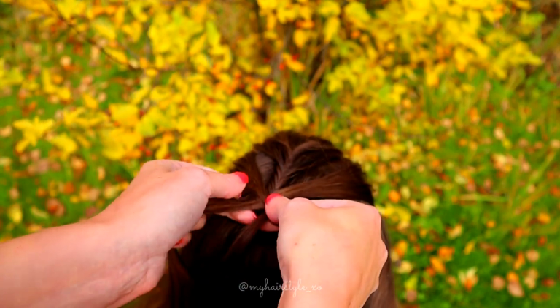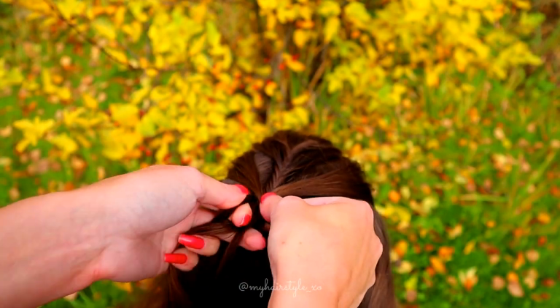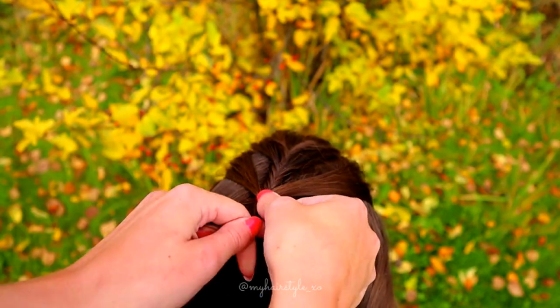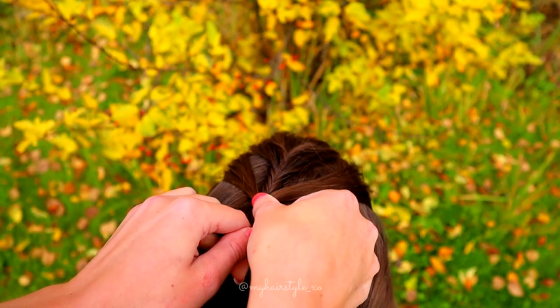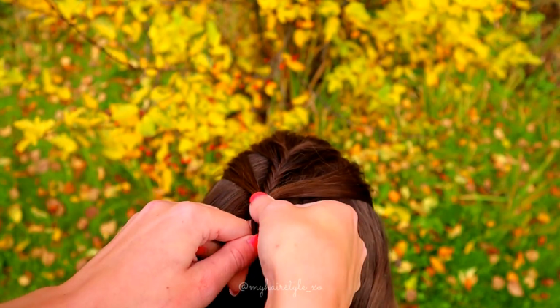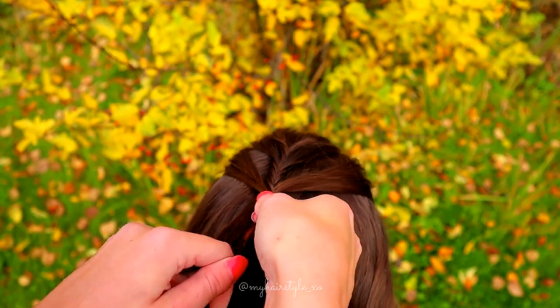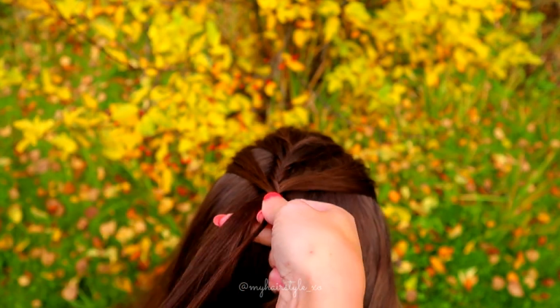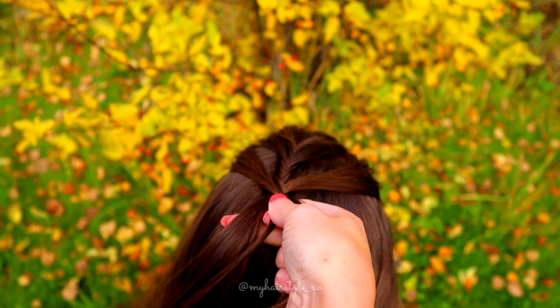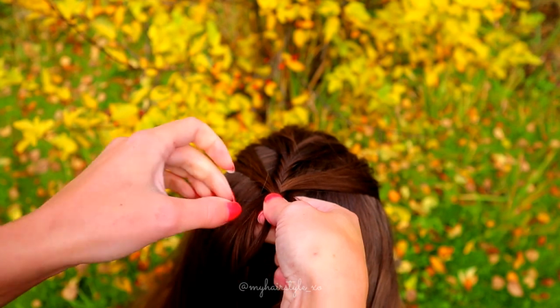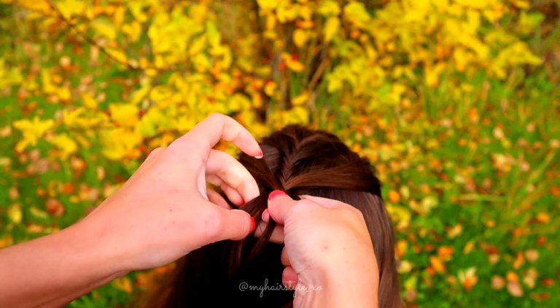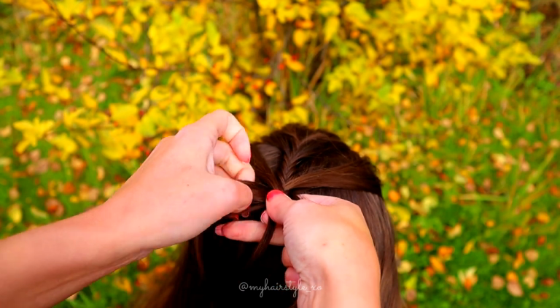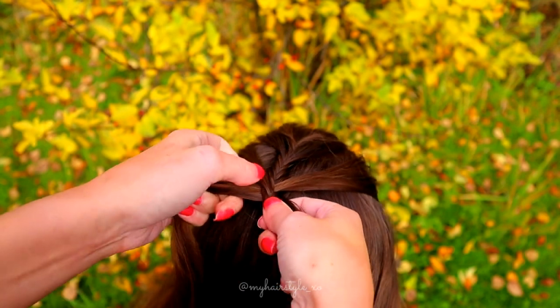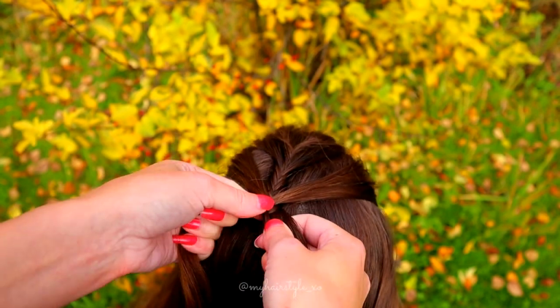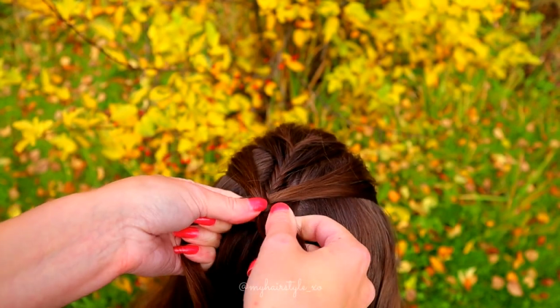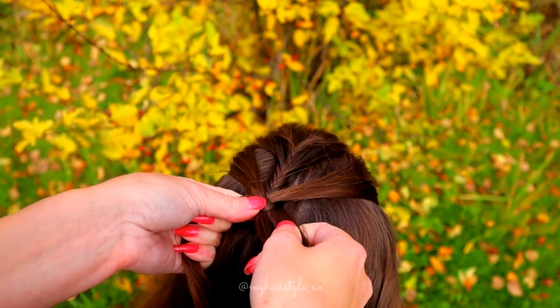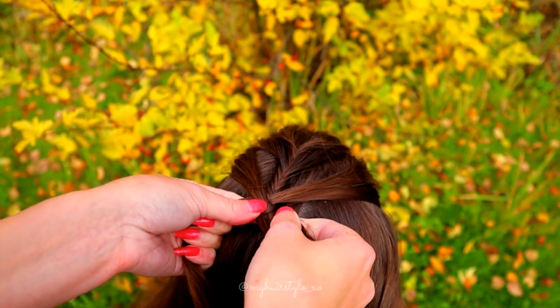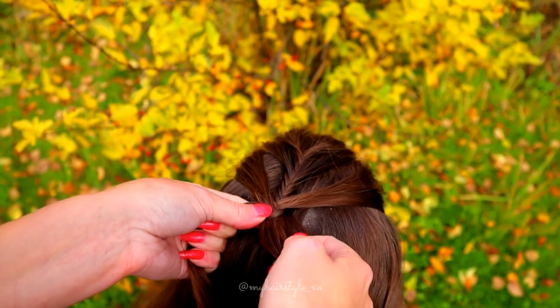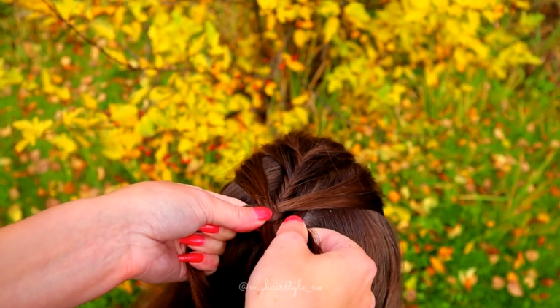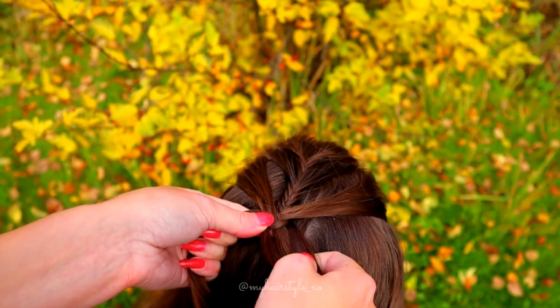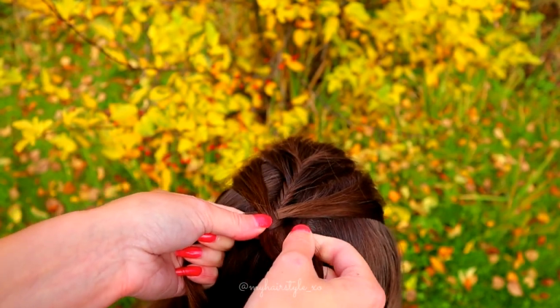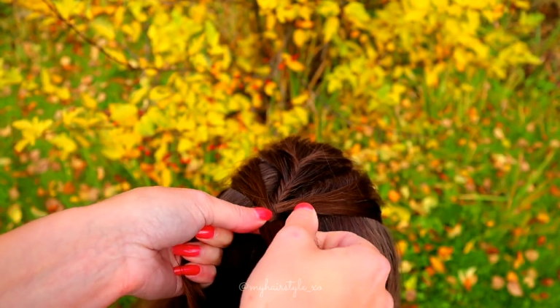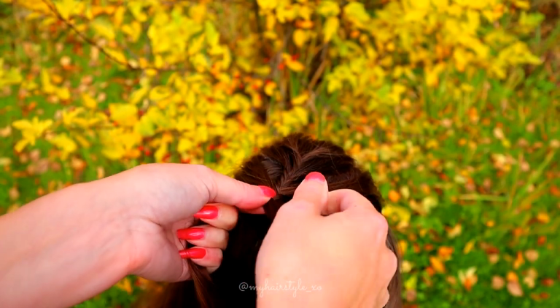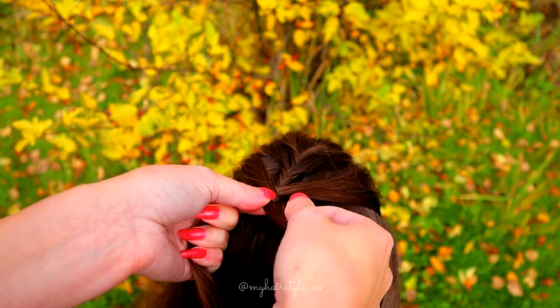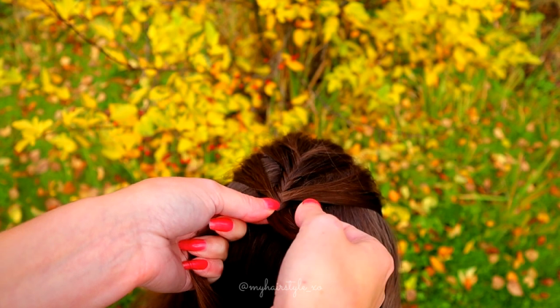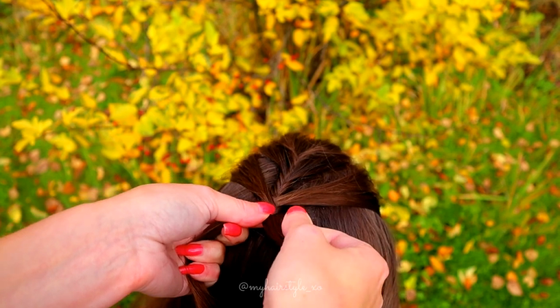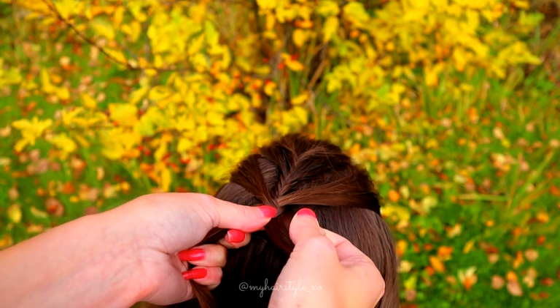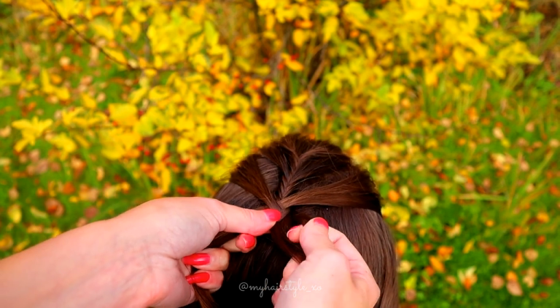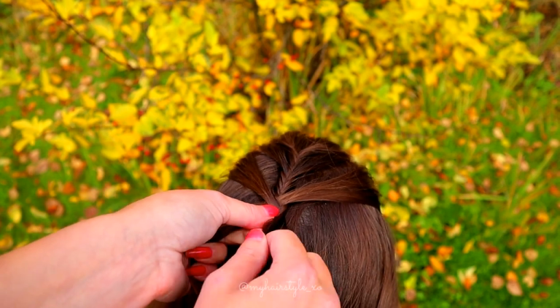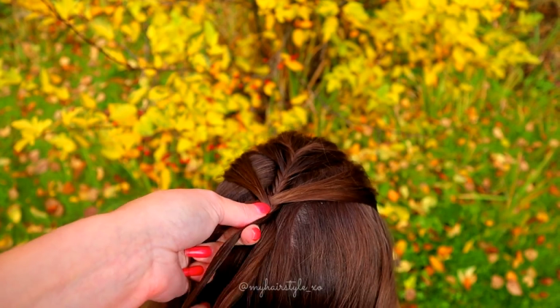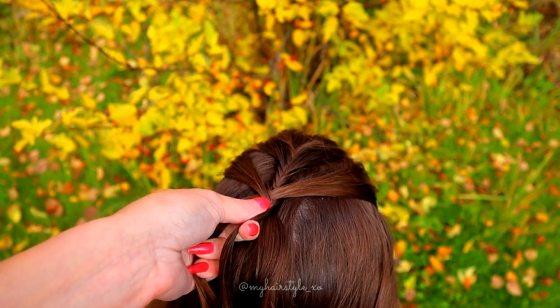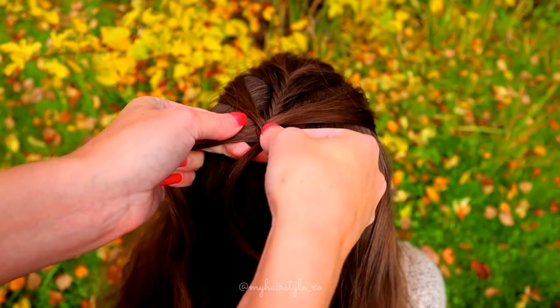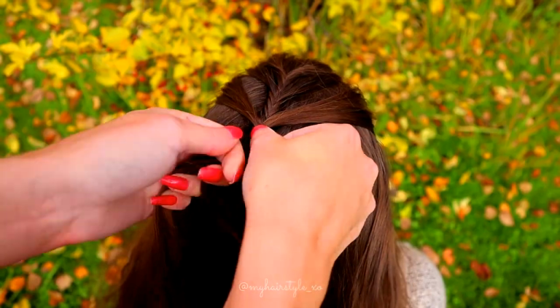Then just continue braiding the fistel braid, bringing strands from the side over to the middle. And after braiding for a while, add again more hair.